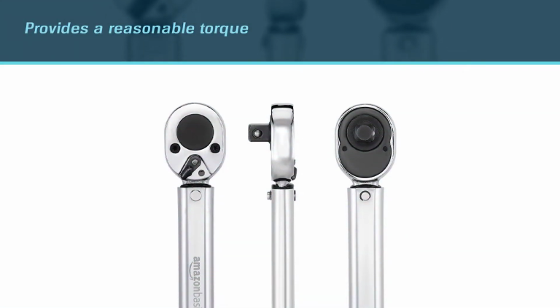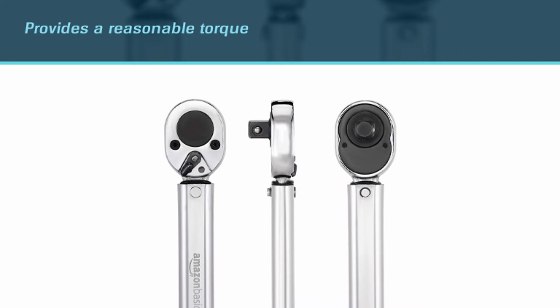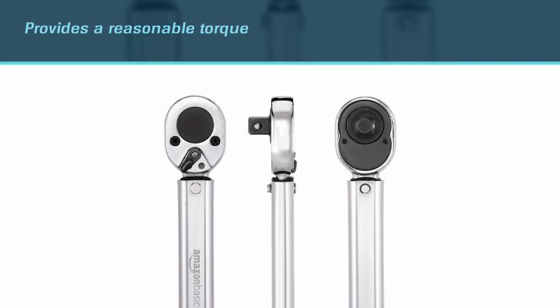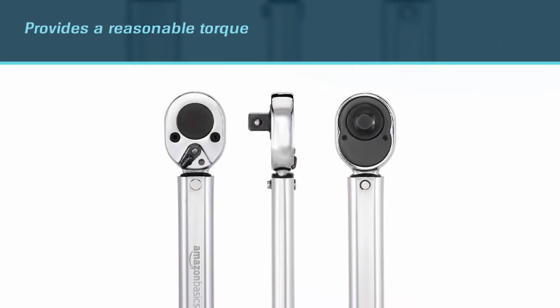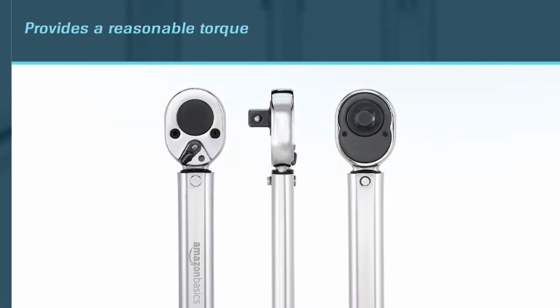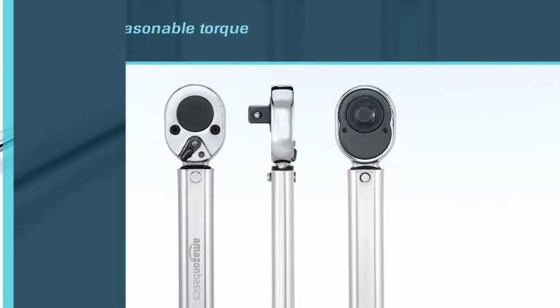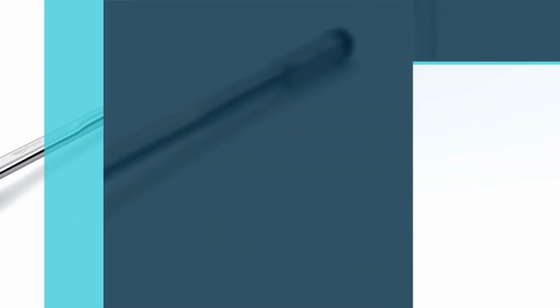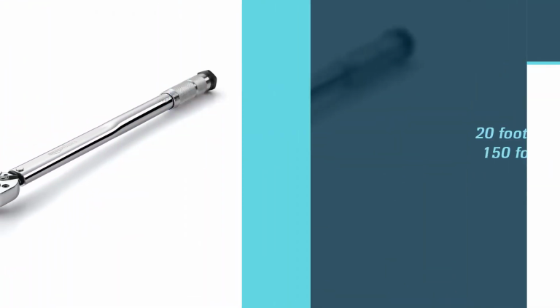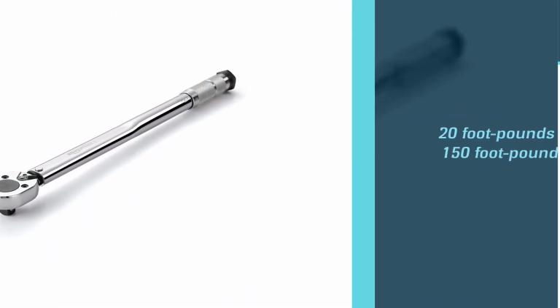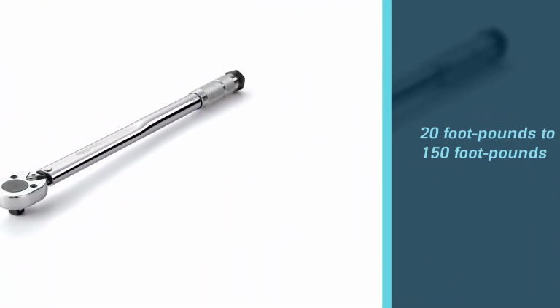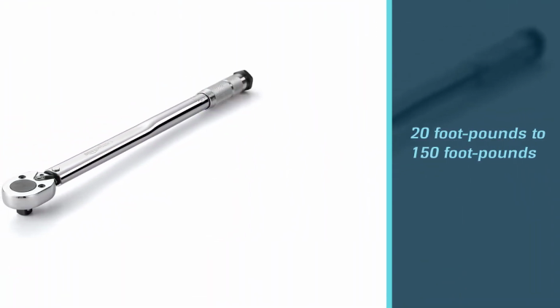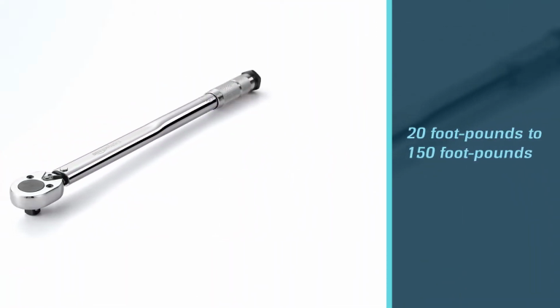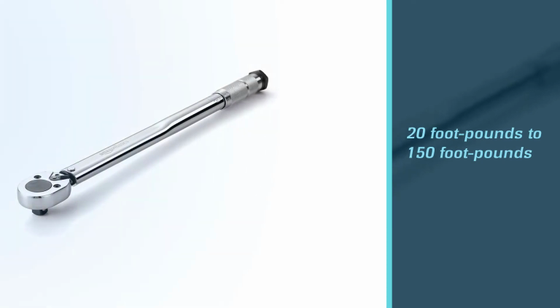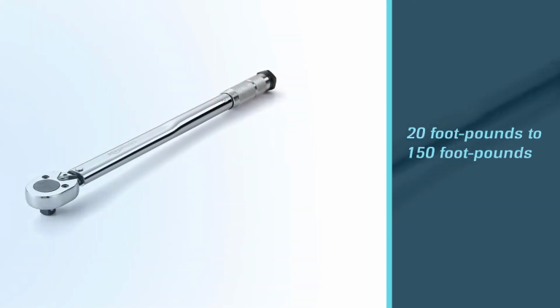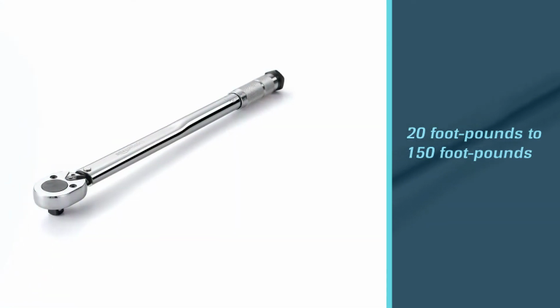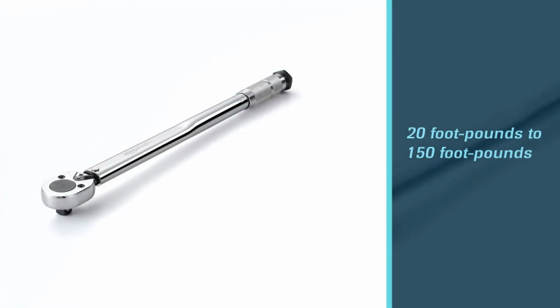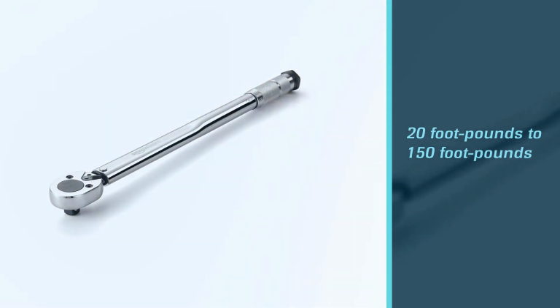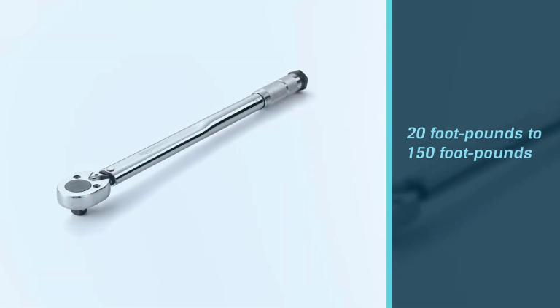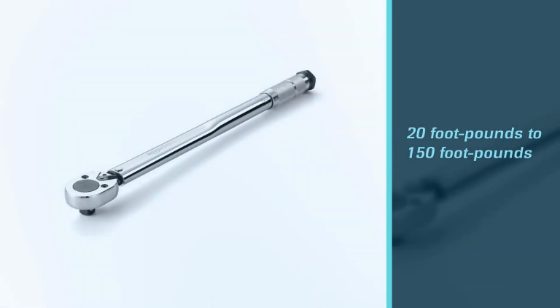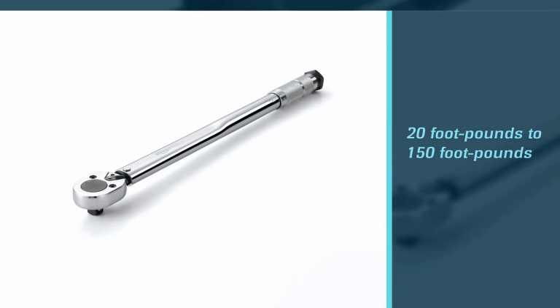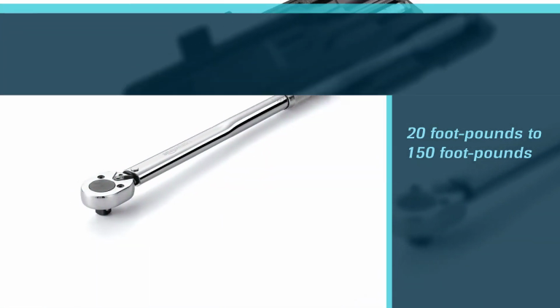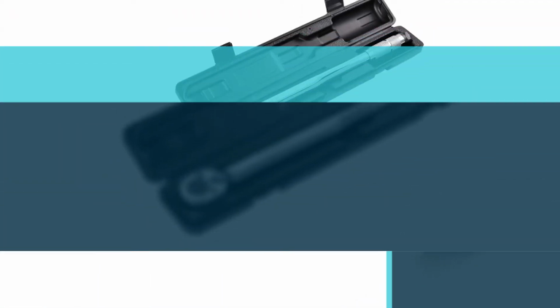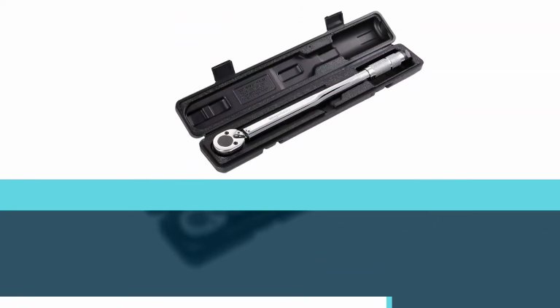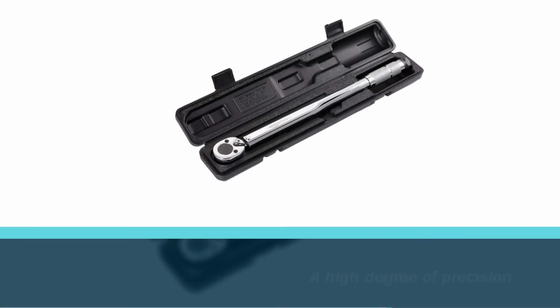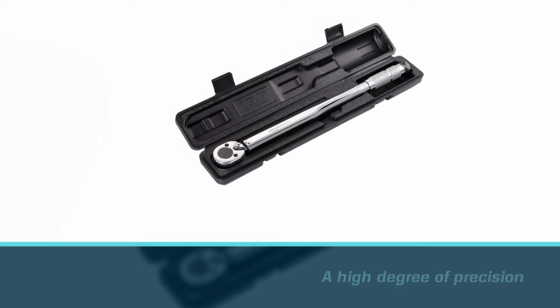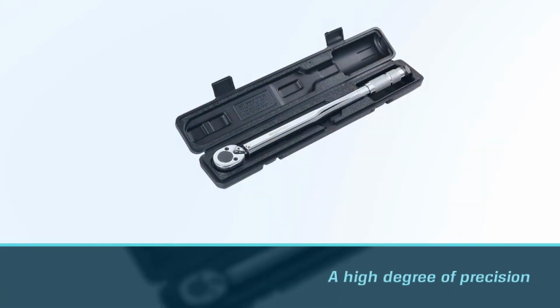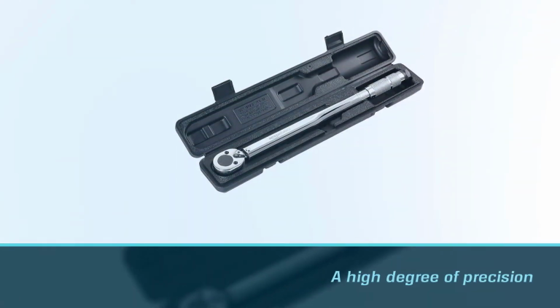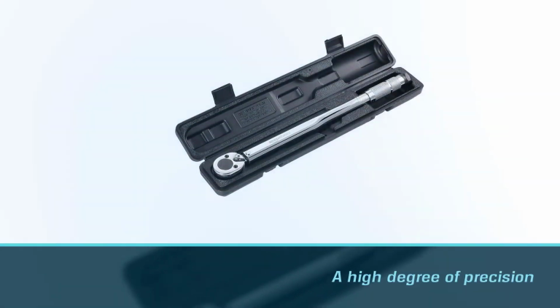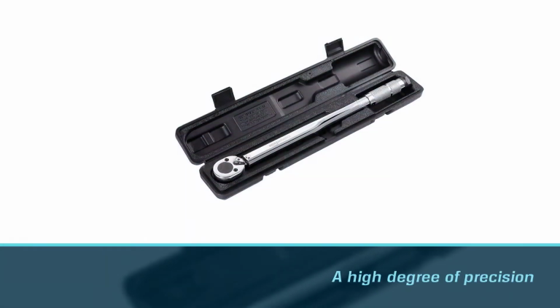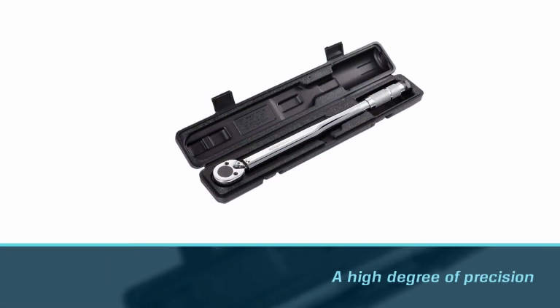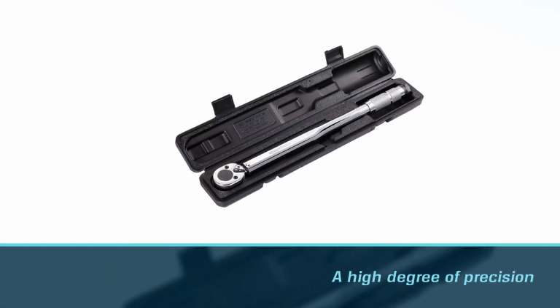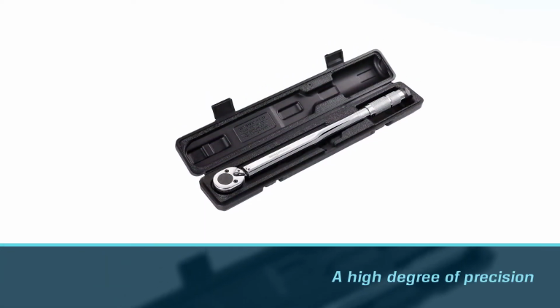When you purchase this Amazon Basics torque wrench, you will receive good value for your money. As standard, it has a 1/4 inch drive size, which provides a reasonable torque range of 20 foot-pounds to 150 foot-pounds. One of the most advantageous aspects of this torque wrench is that it has a high degree of precision.